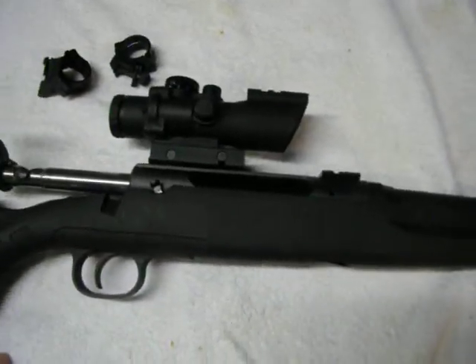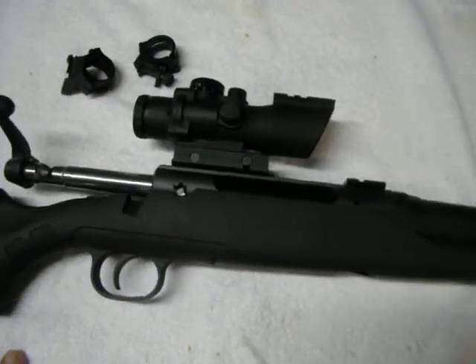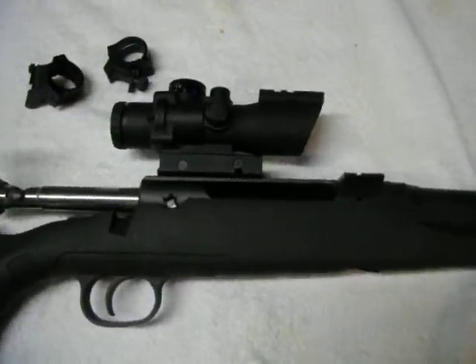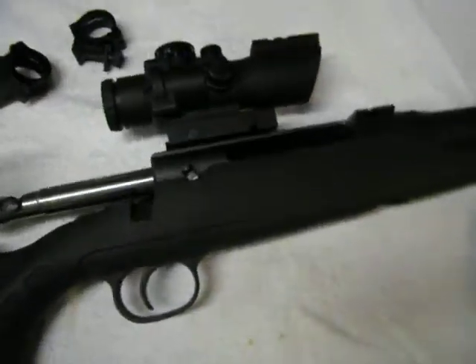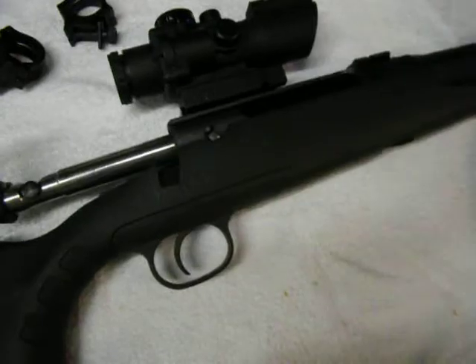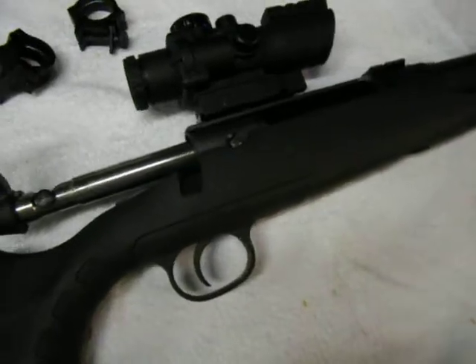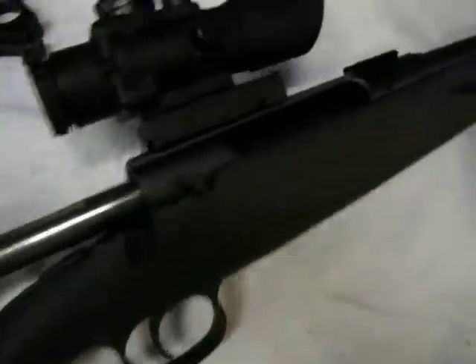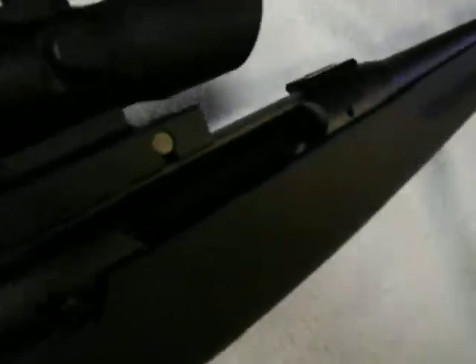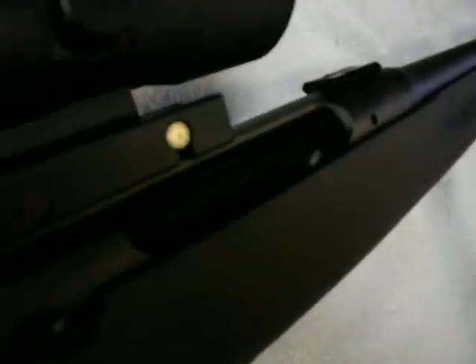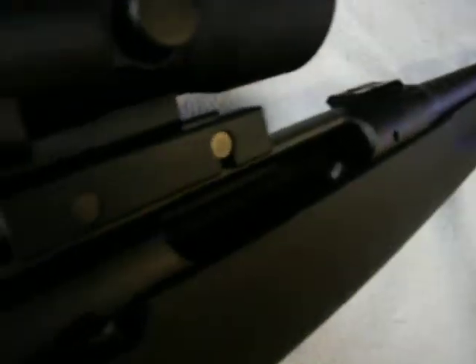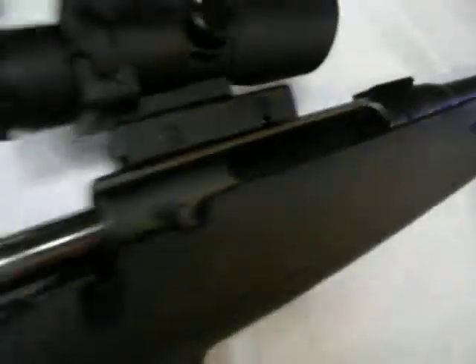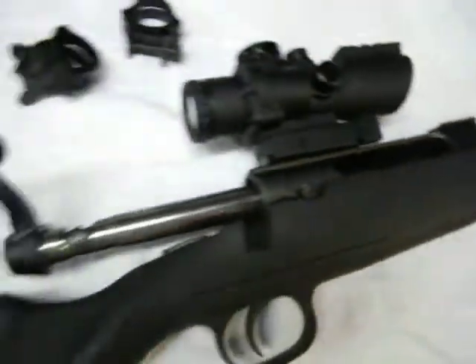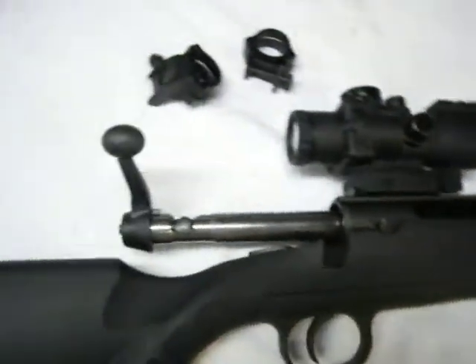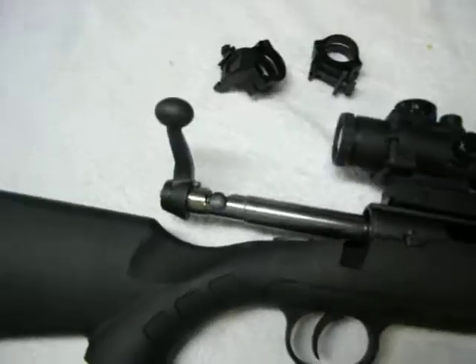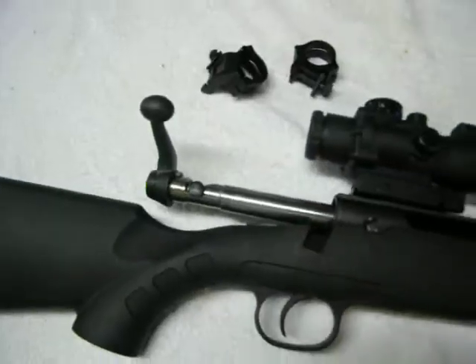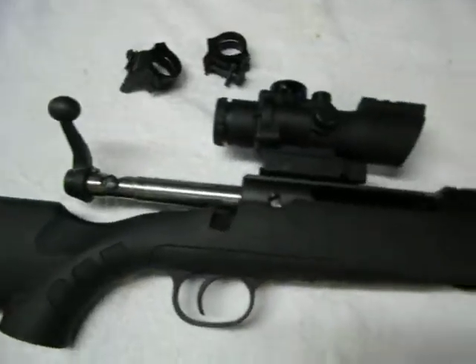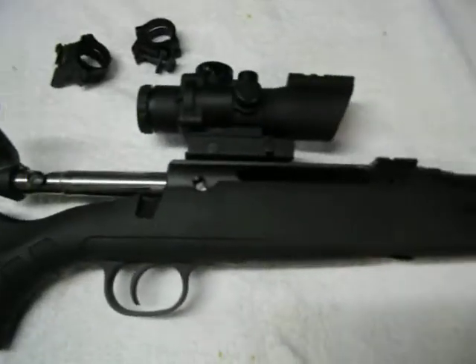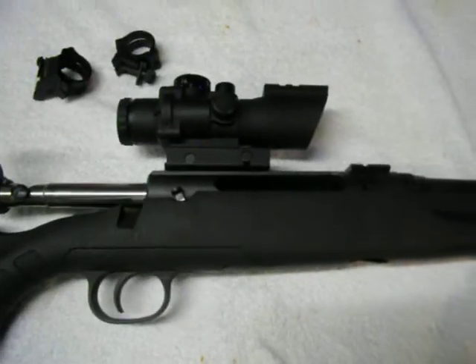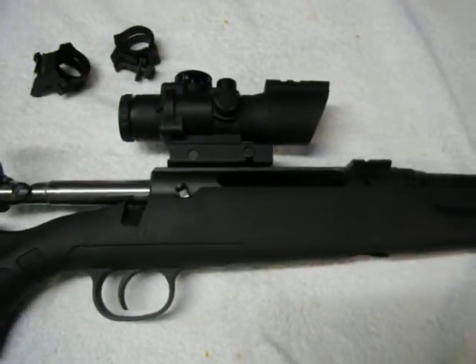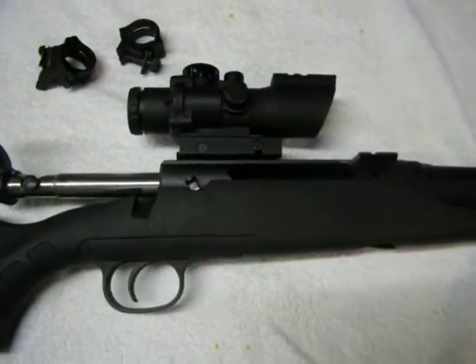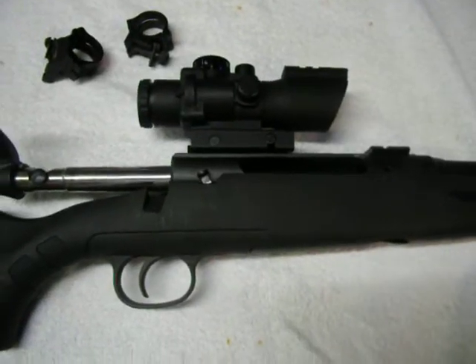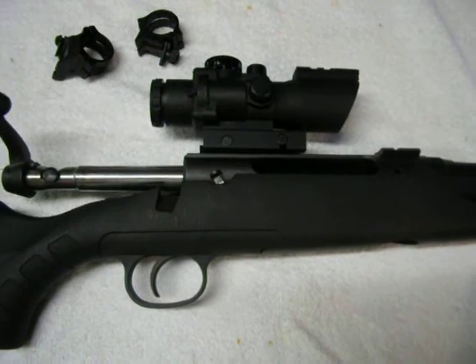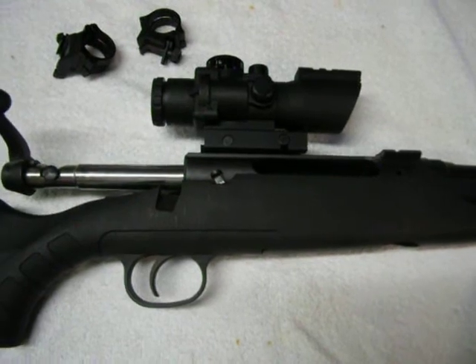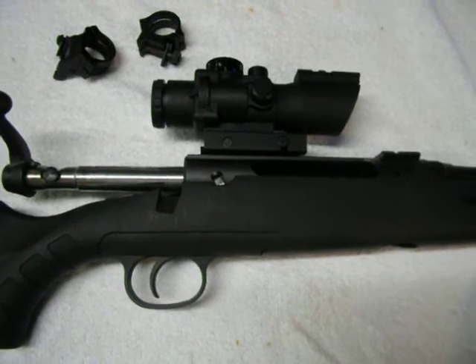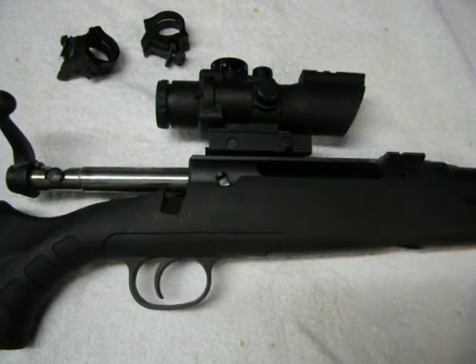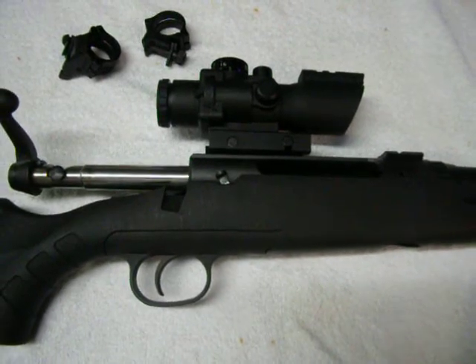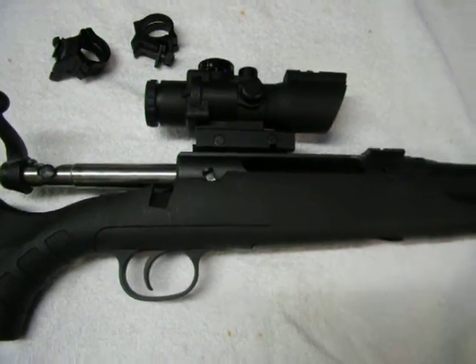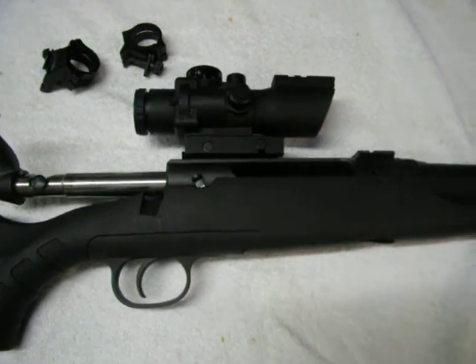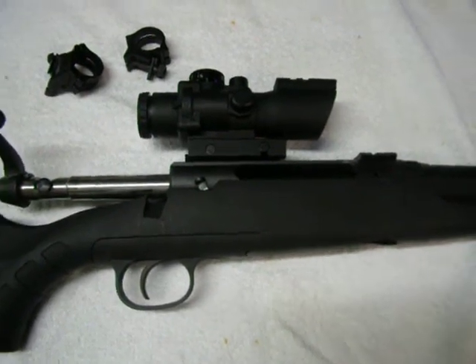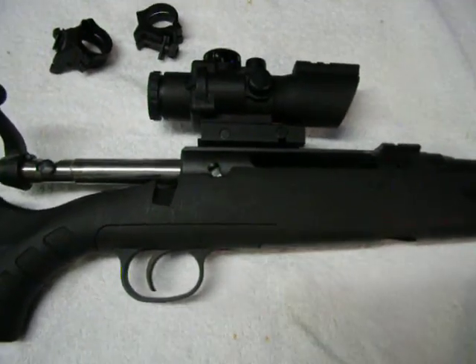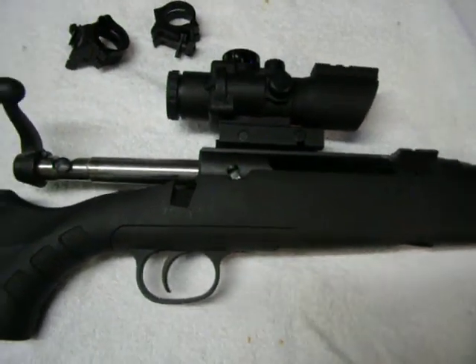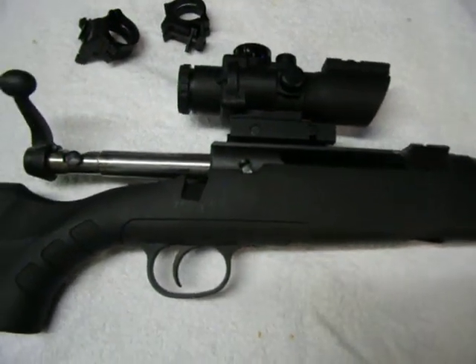Before we get started, the gun is unloaded. It is a Savage Axis Edge, chambered in .308. I bought it used.